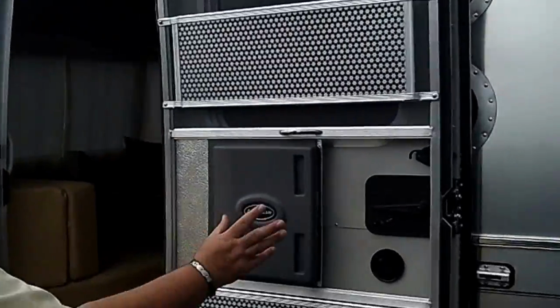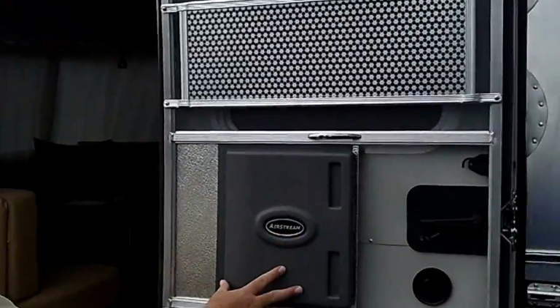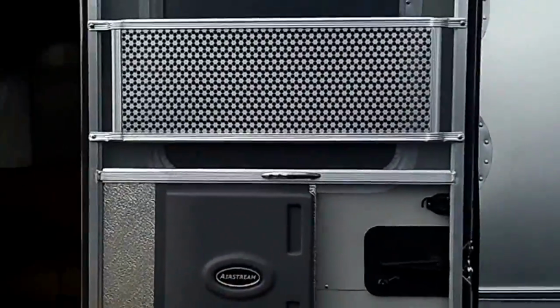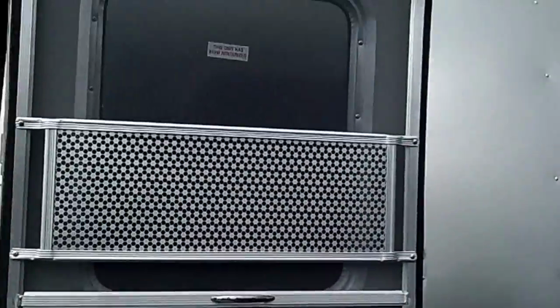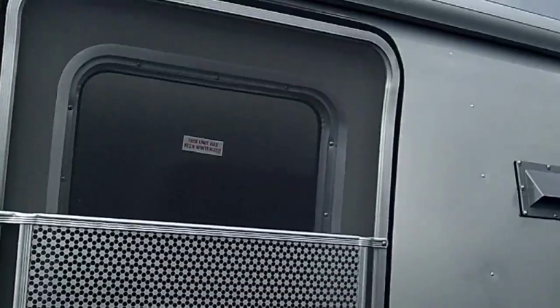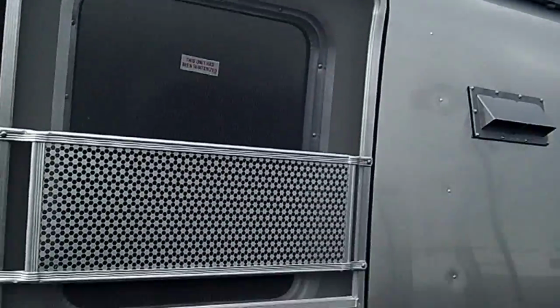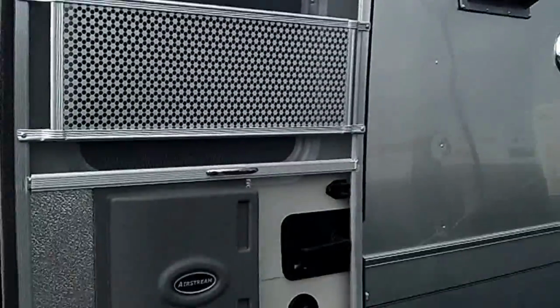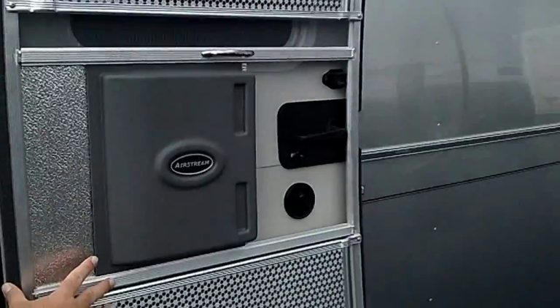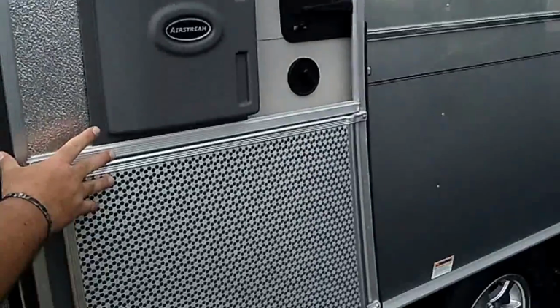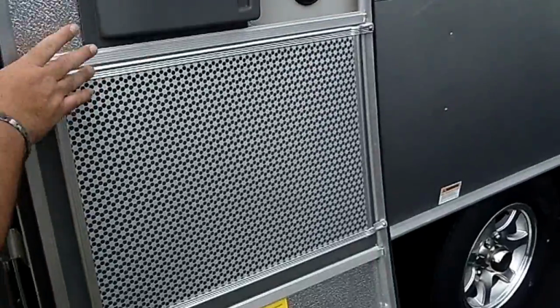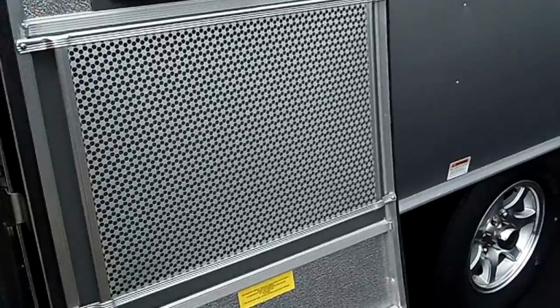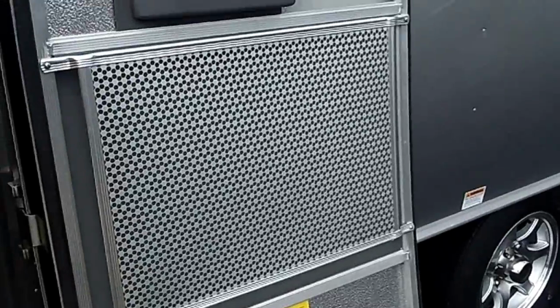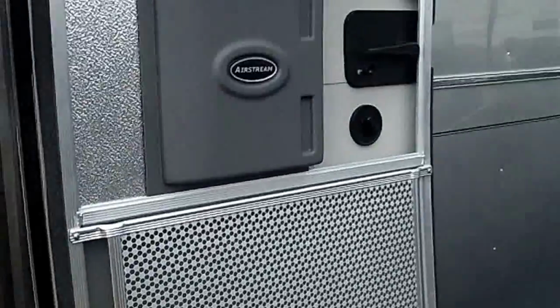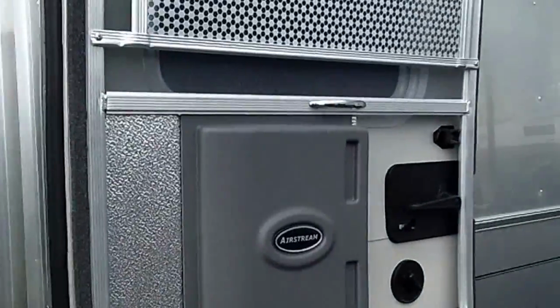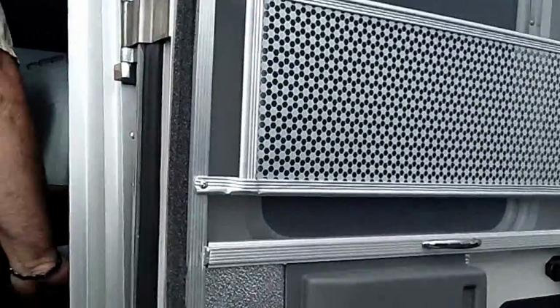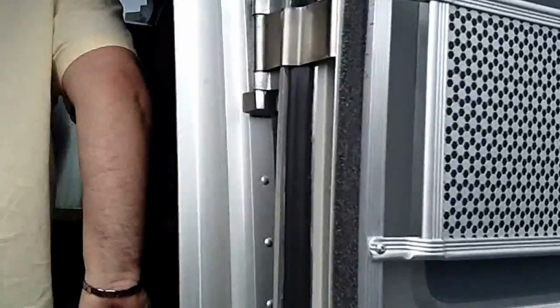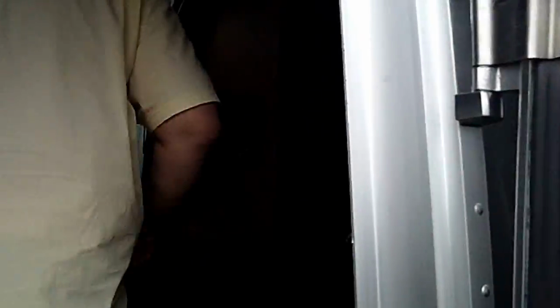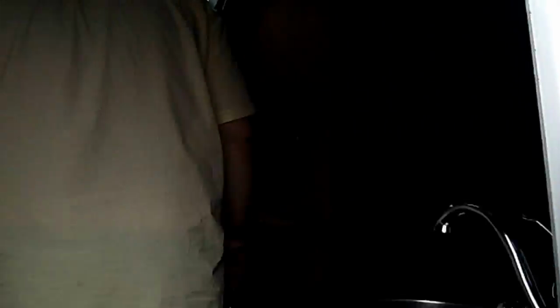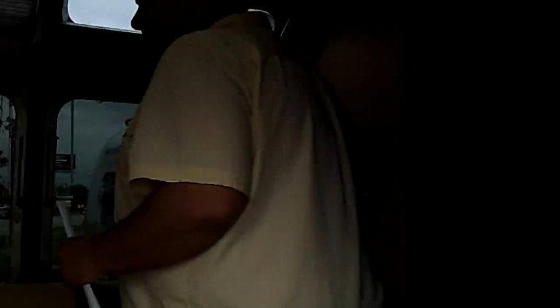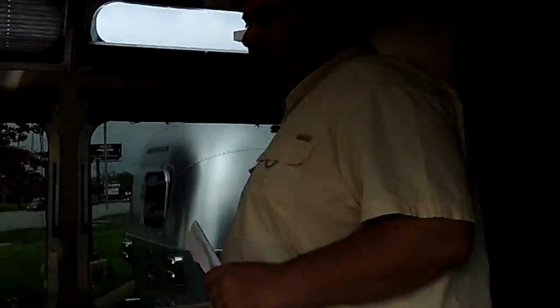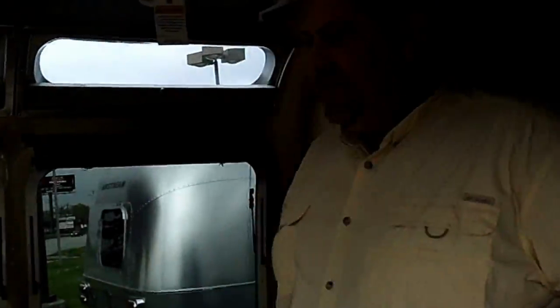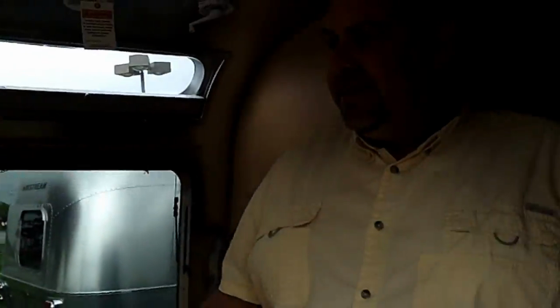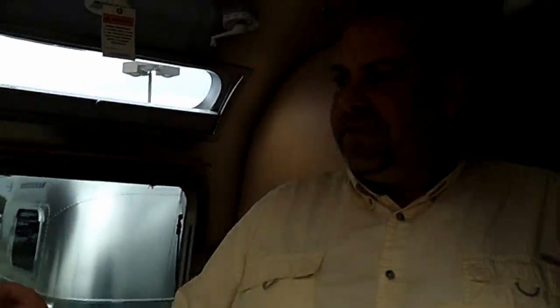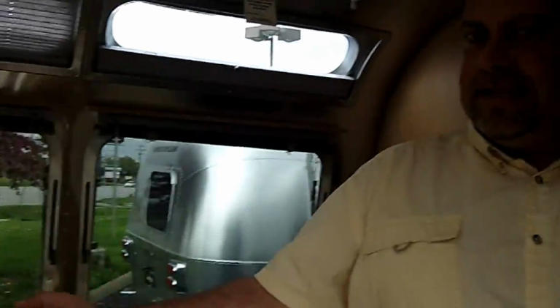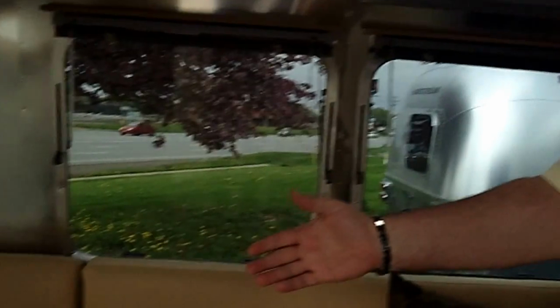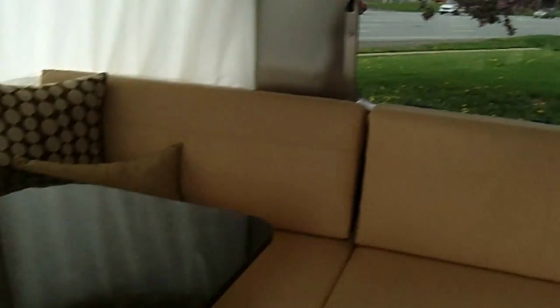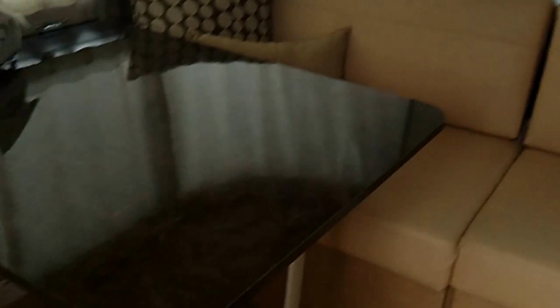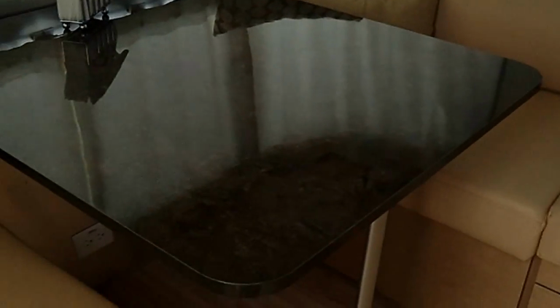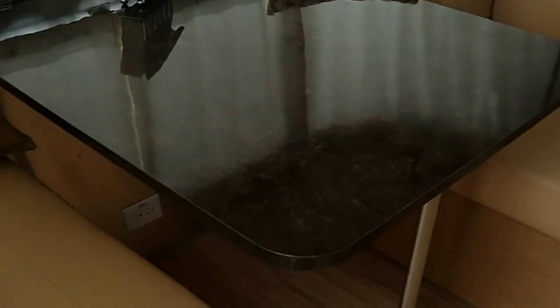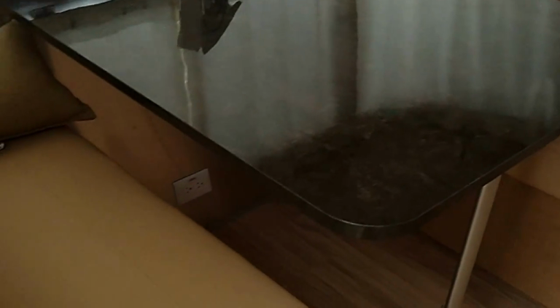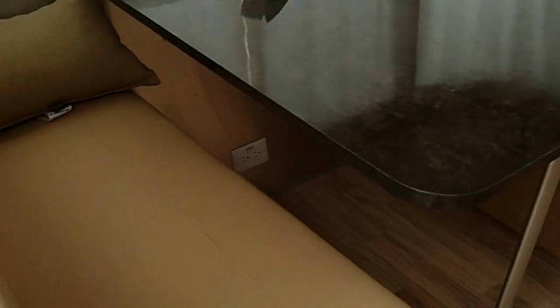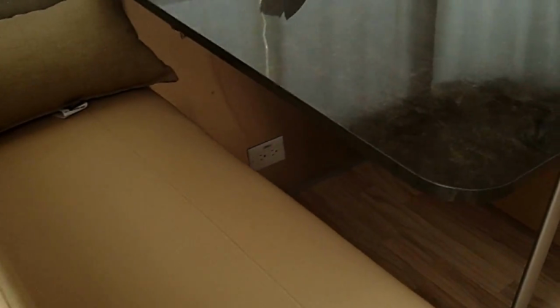Heavy duty door — it takes us eight hours to construct one of these doors. Stepping inside, we have the dinette that will convert into a bed that will sleep two comfortably.